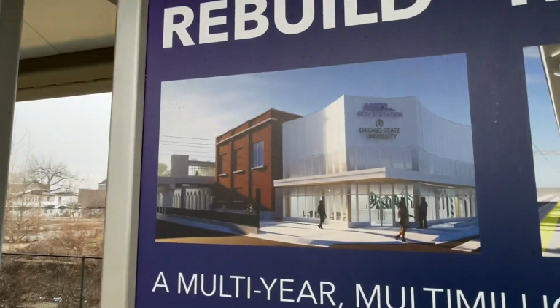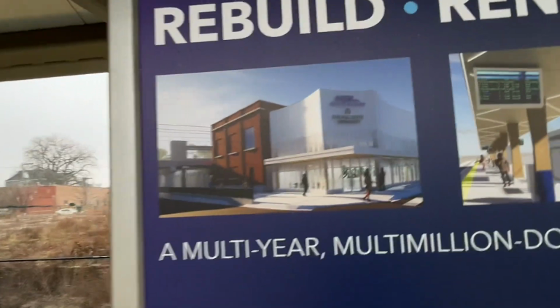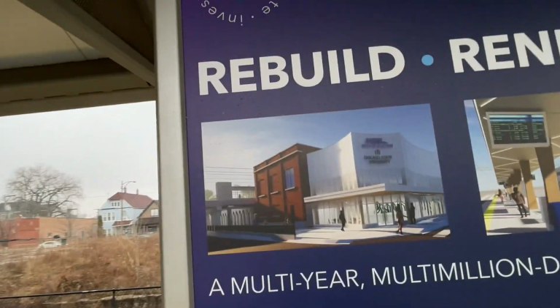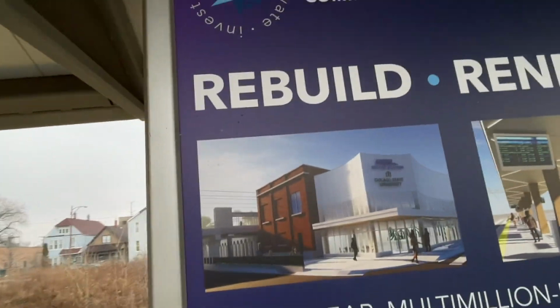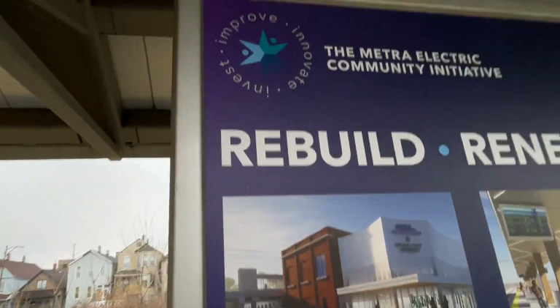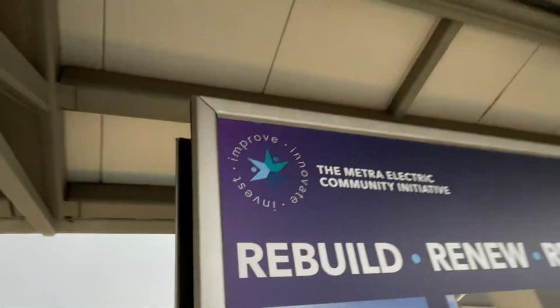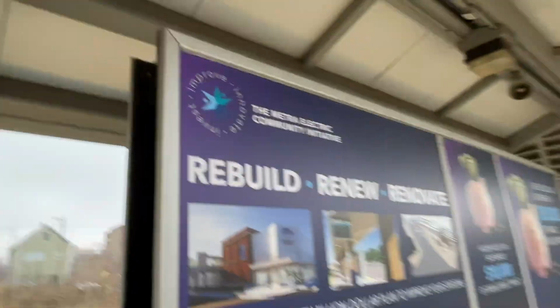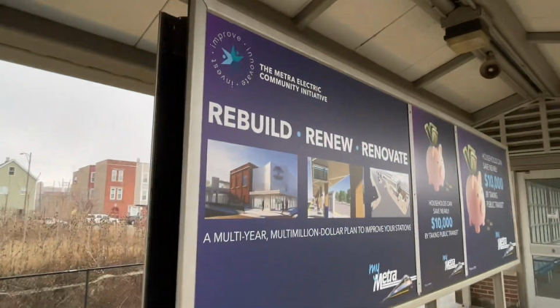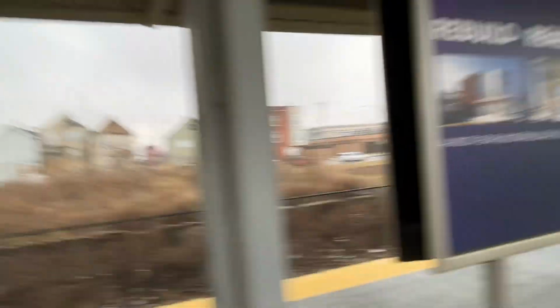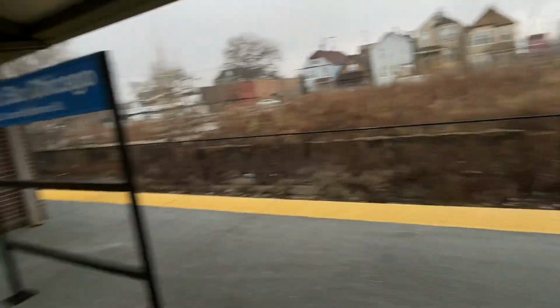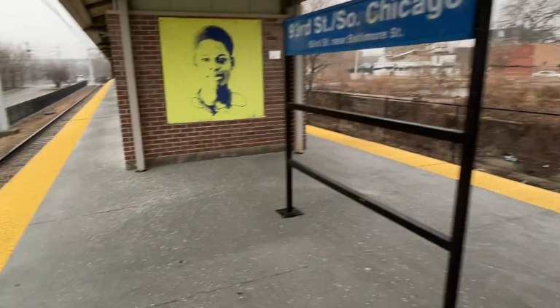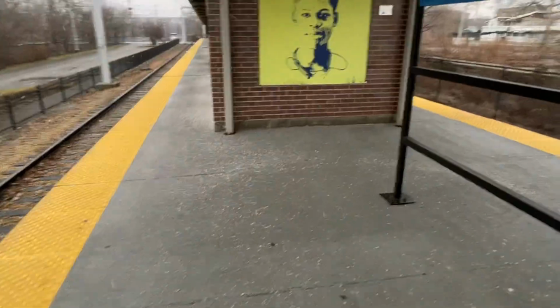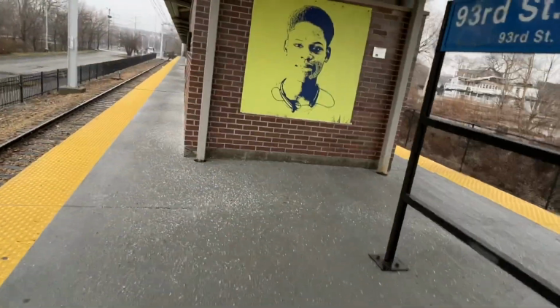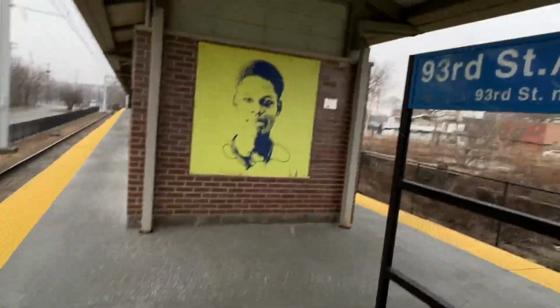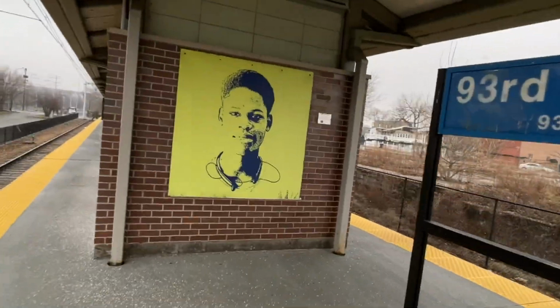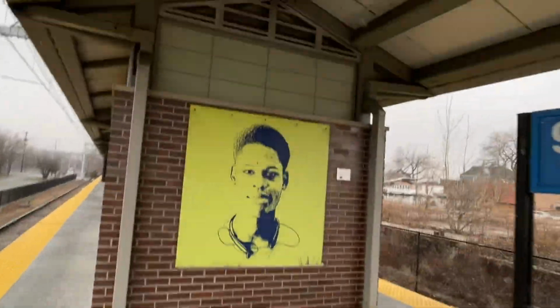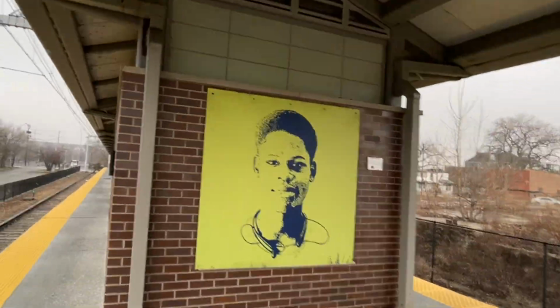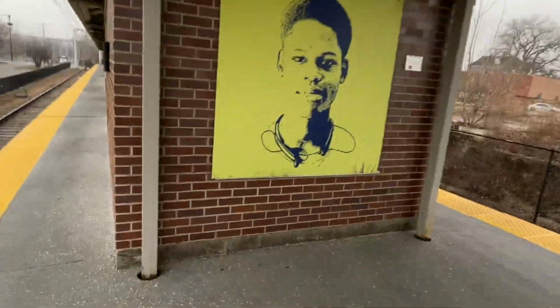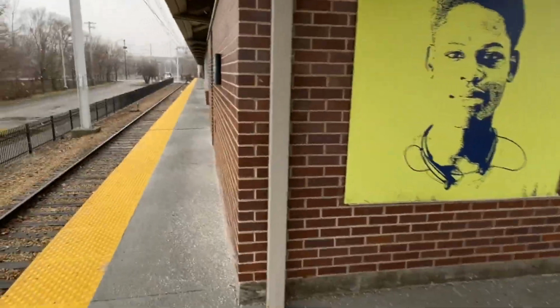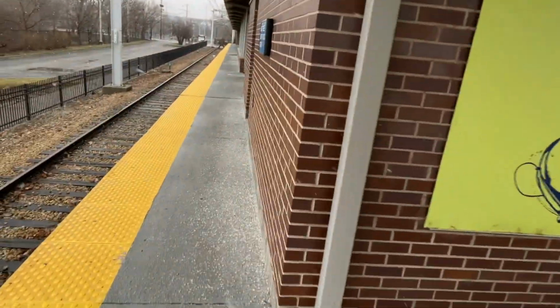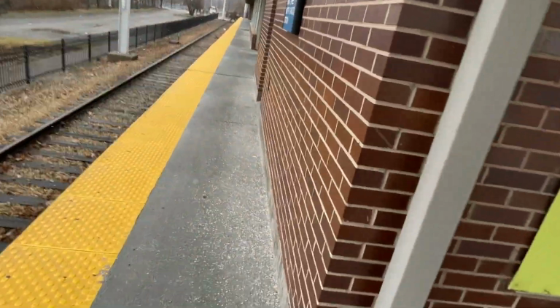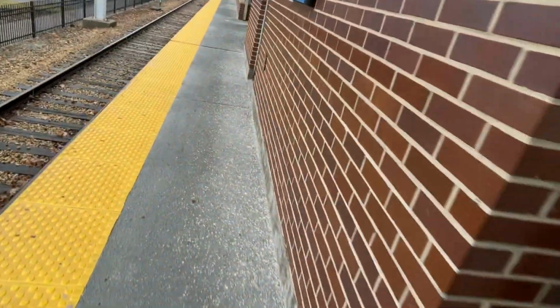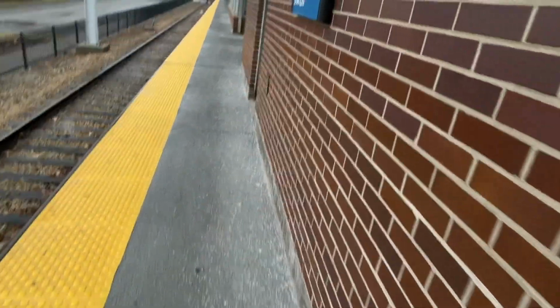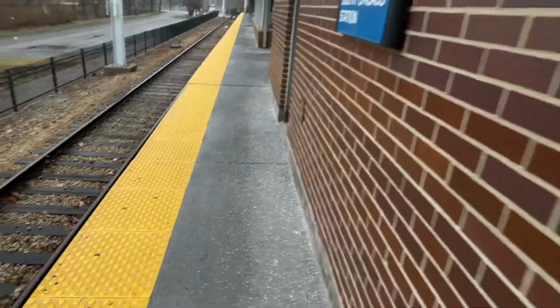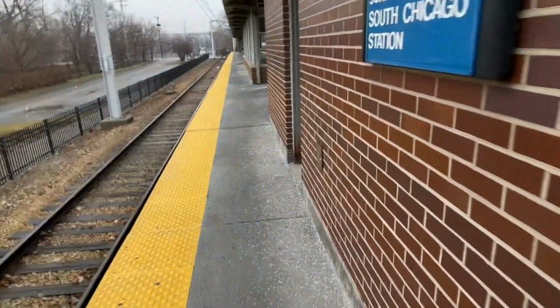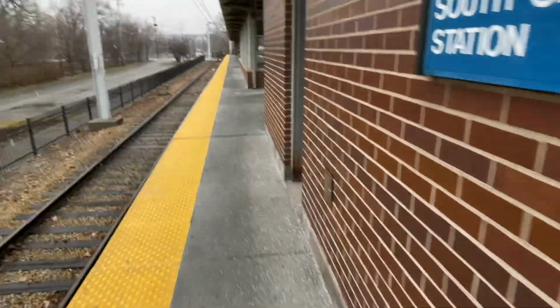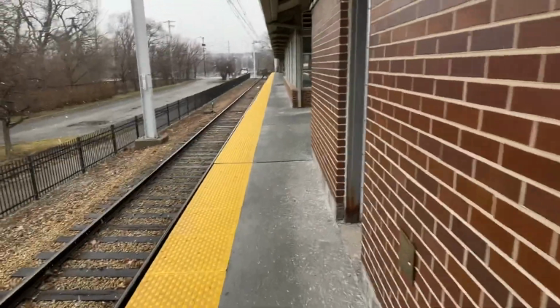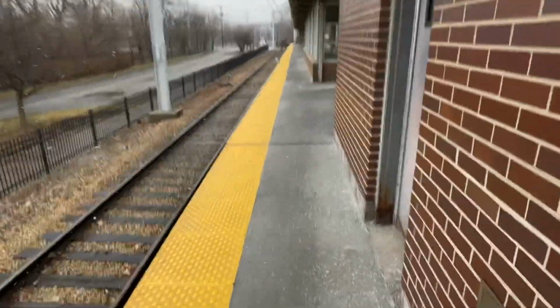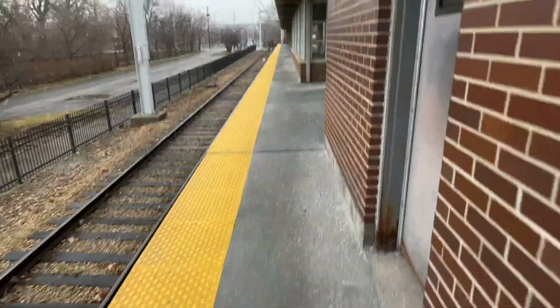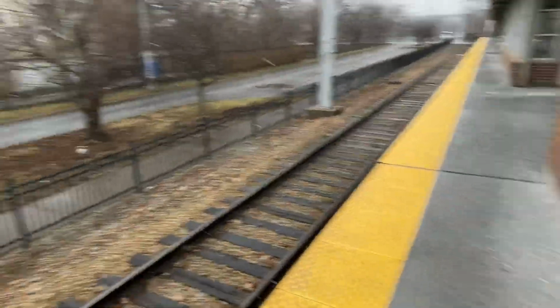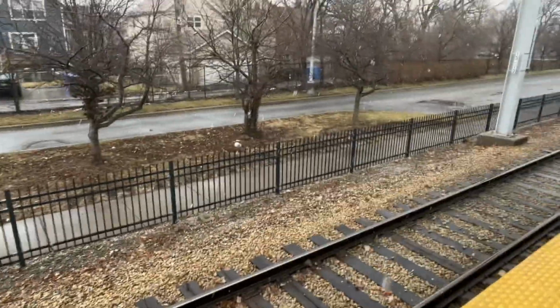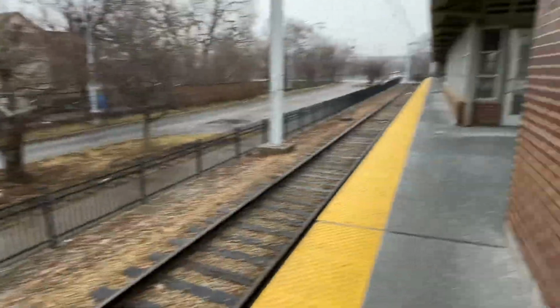That's Chicago State University. There's some art — really, really nice art at the South Chicago station.